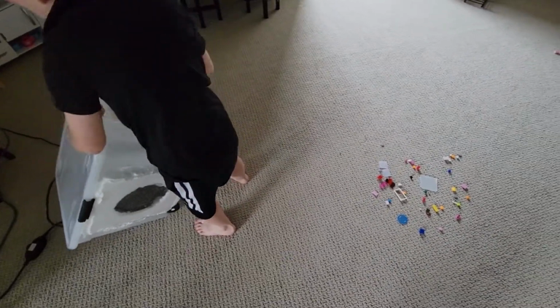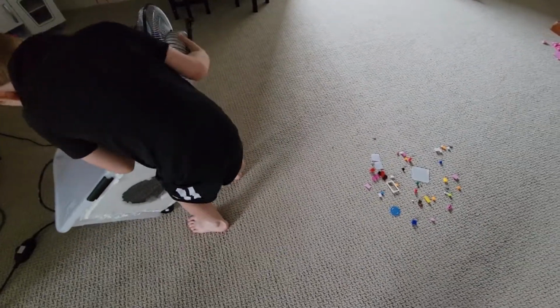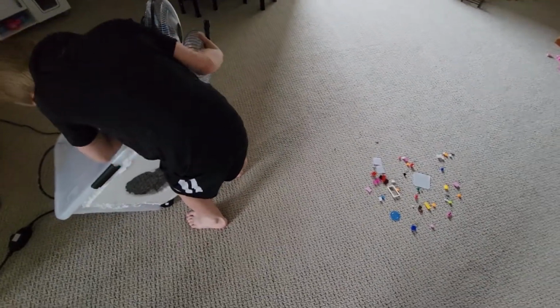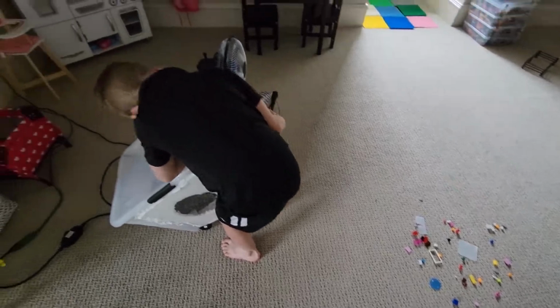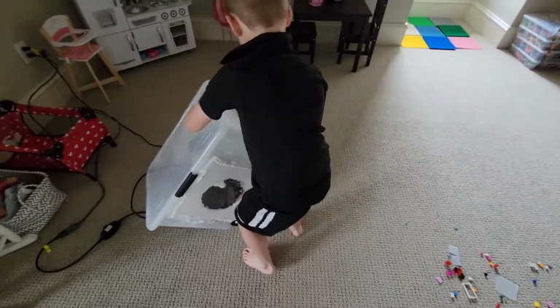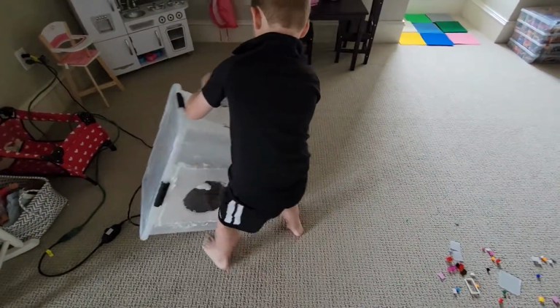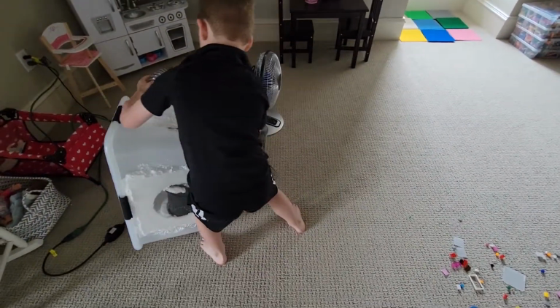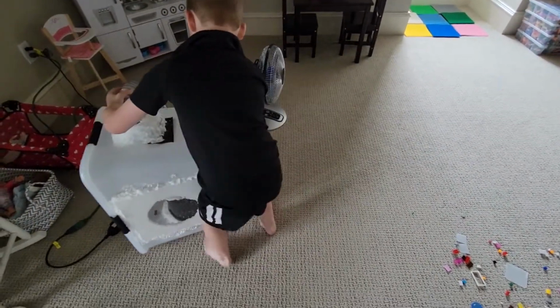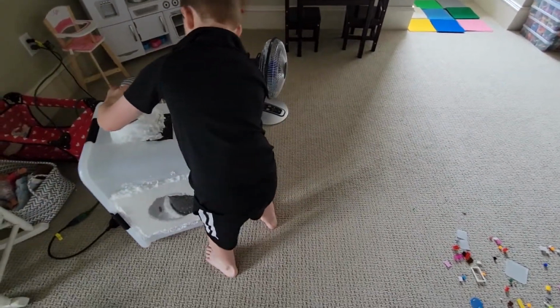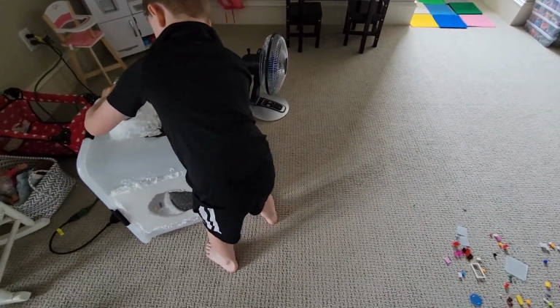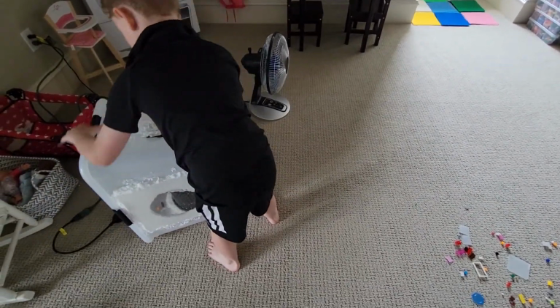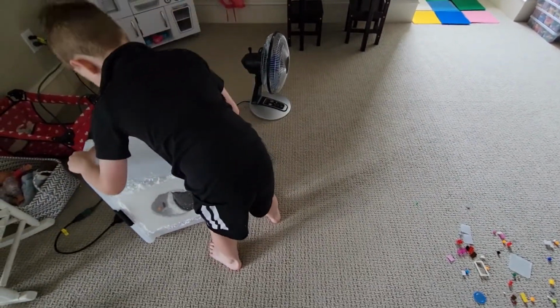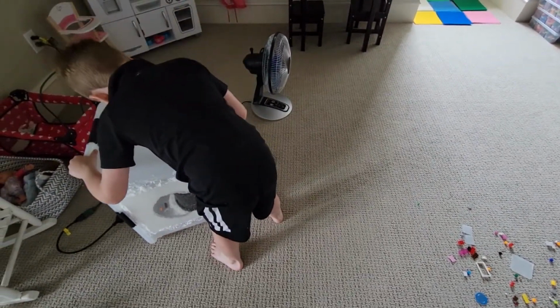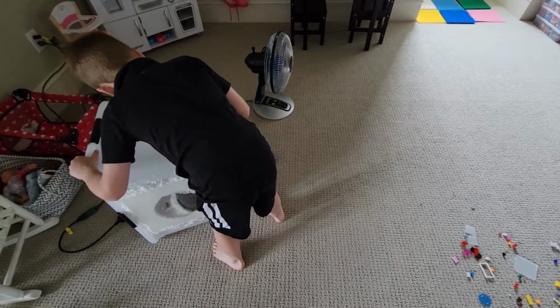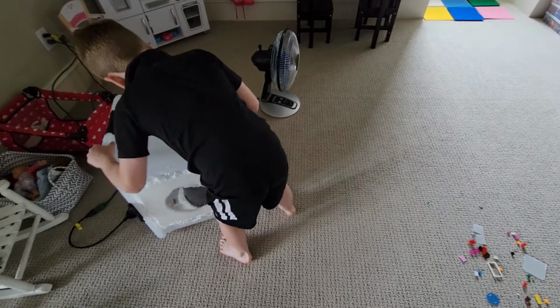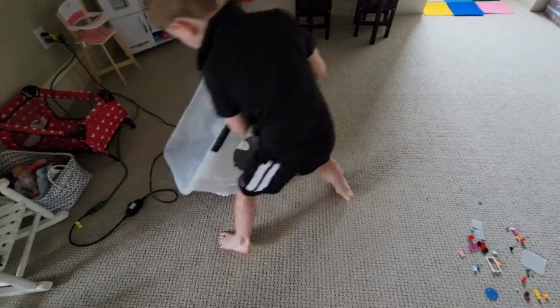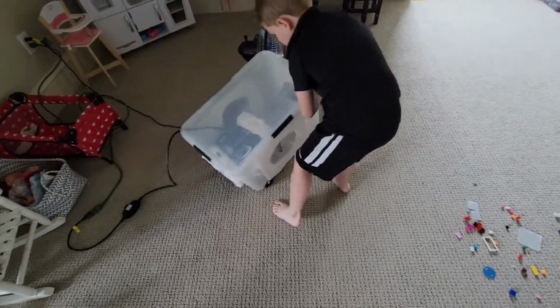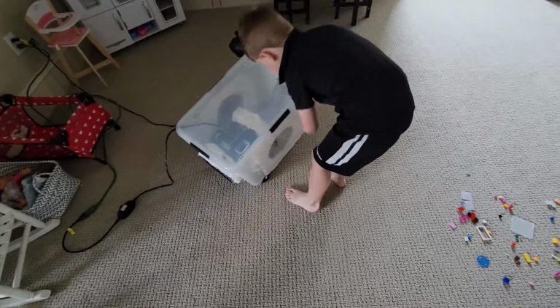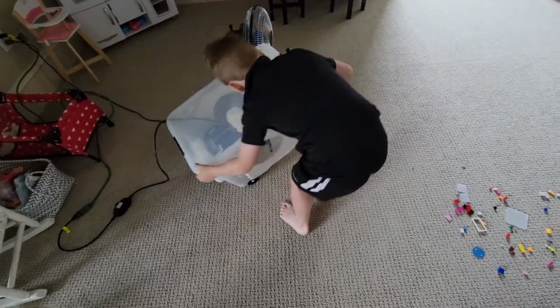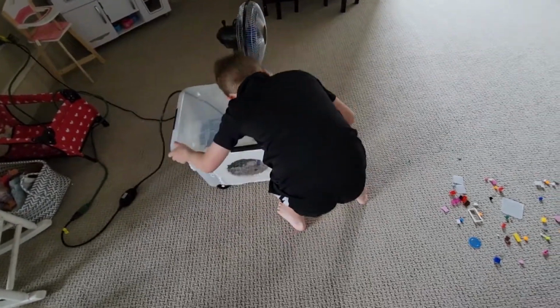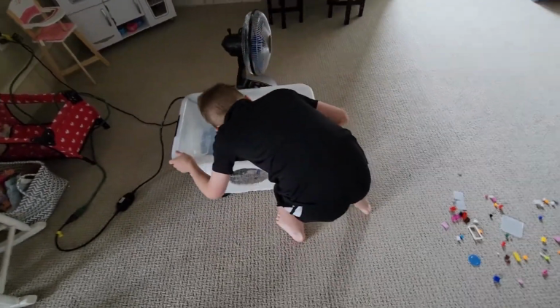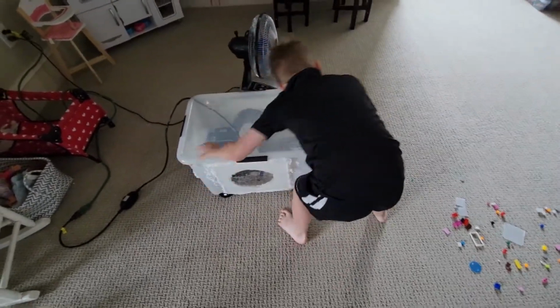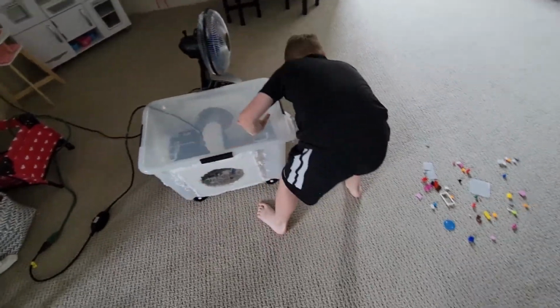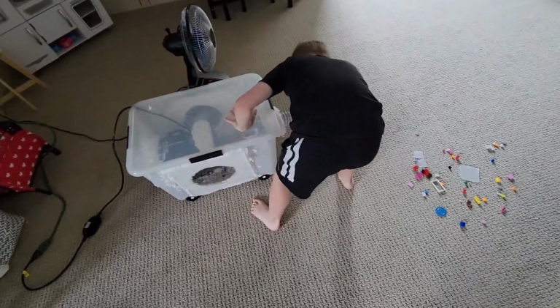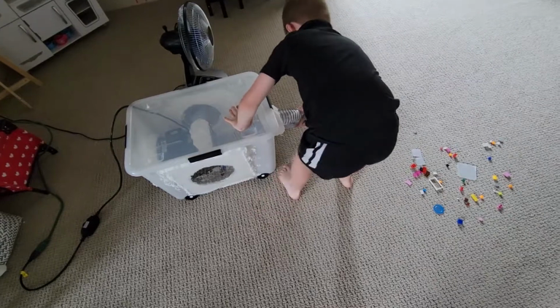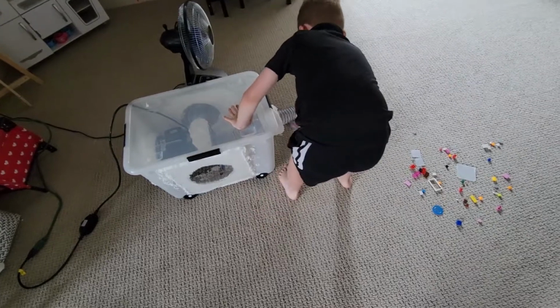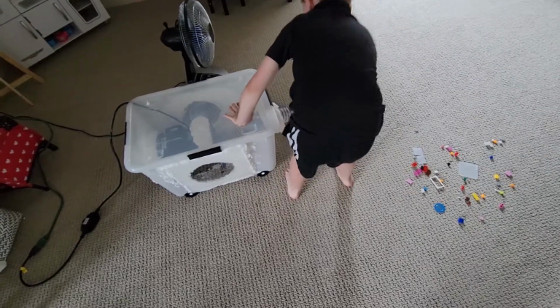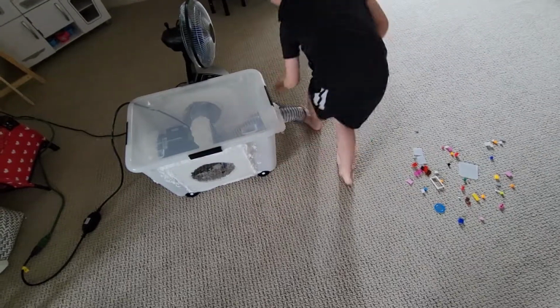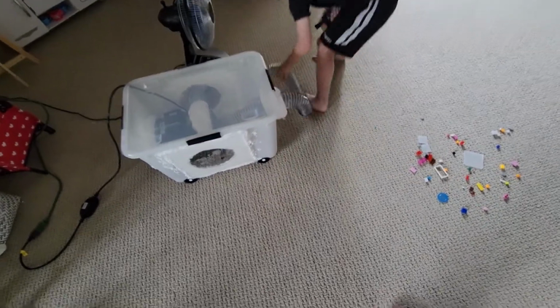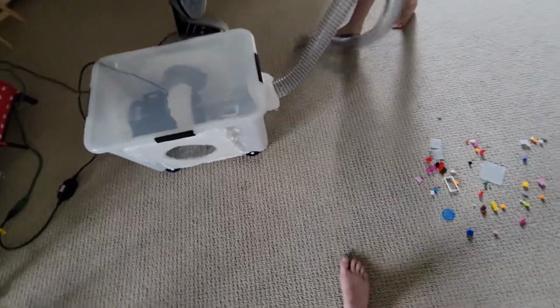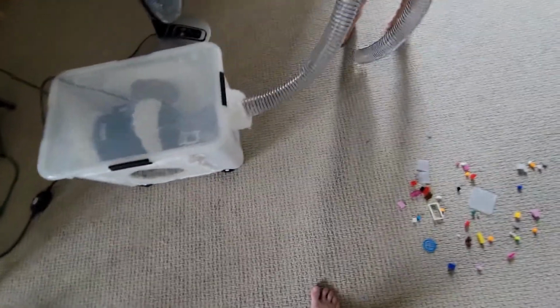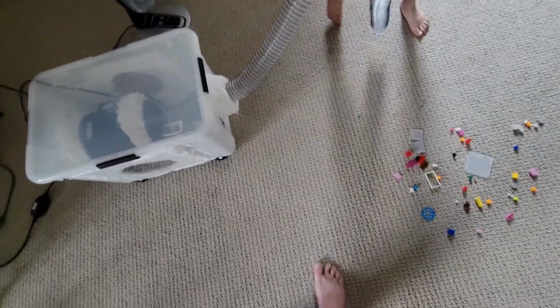Yeah, it is stuck. It's not good anymore — wait, it is? You got it? Wait, it isn't. Give me more, give me more.